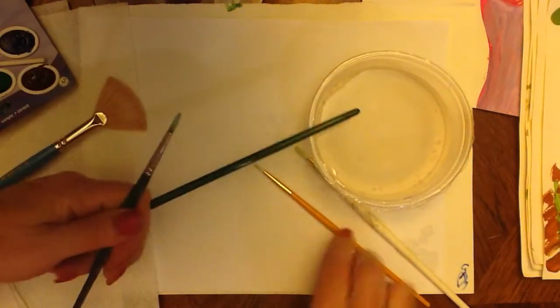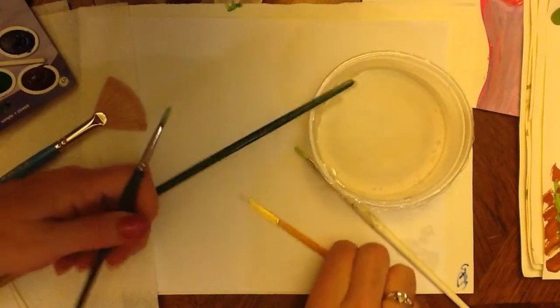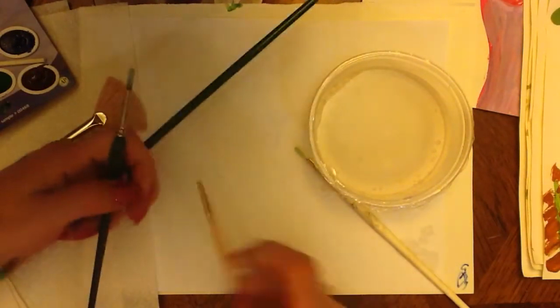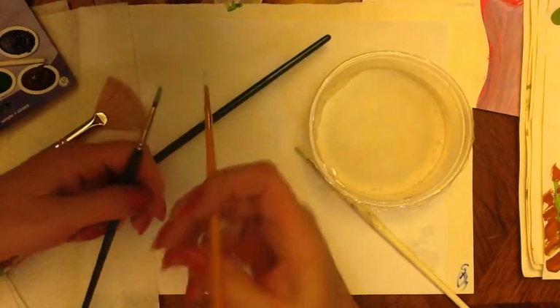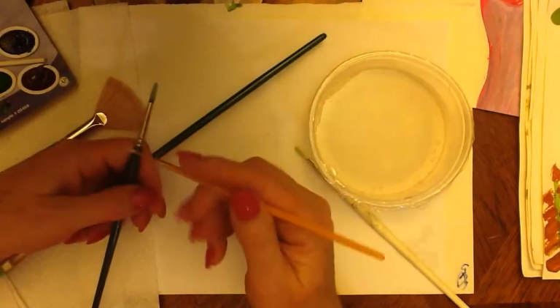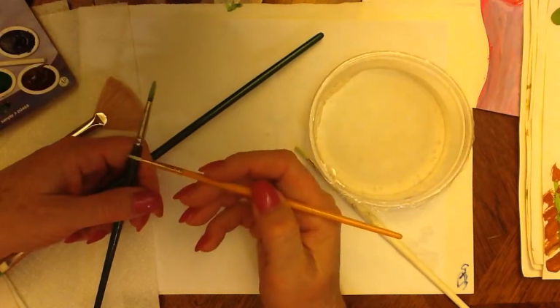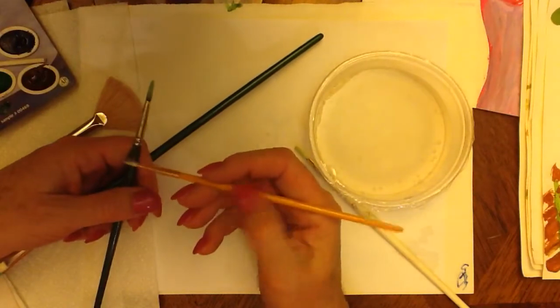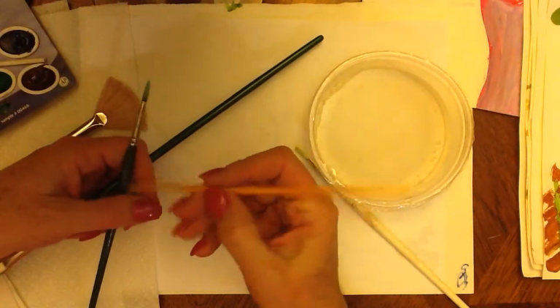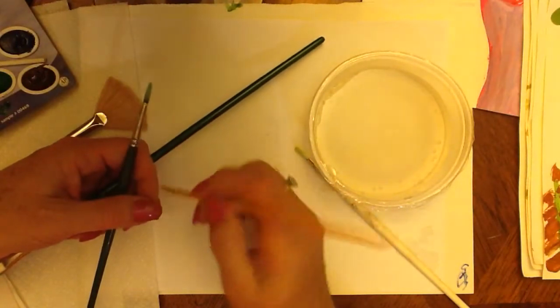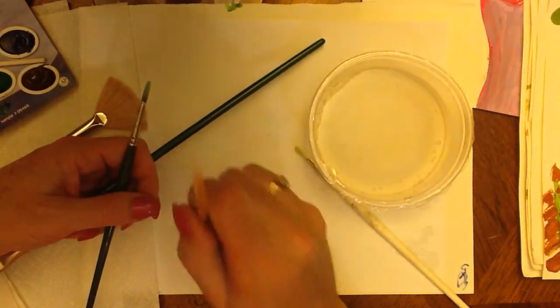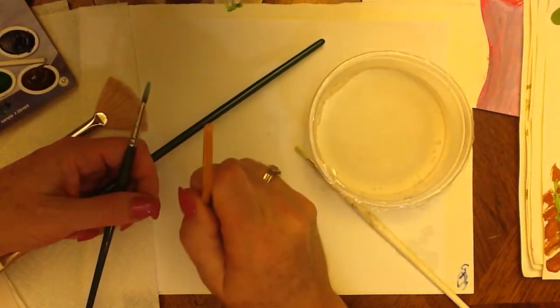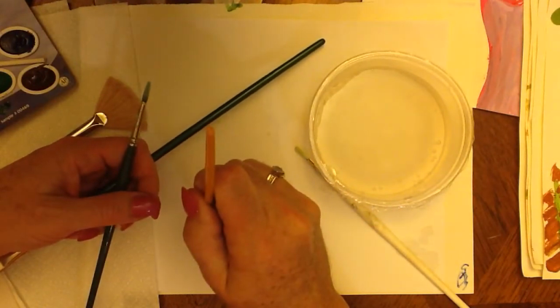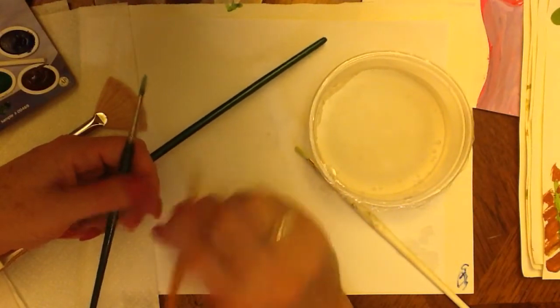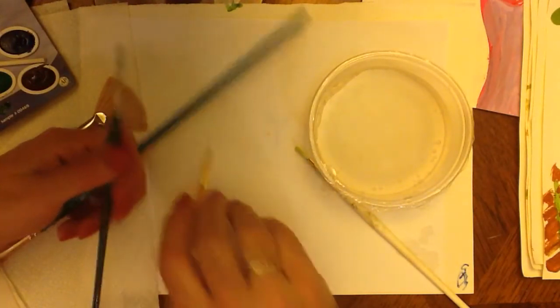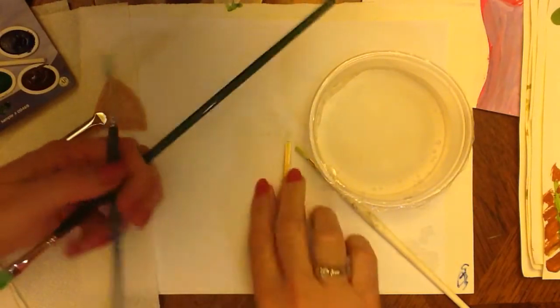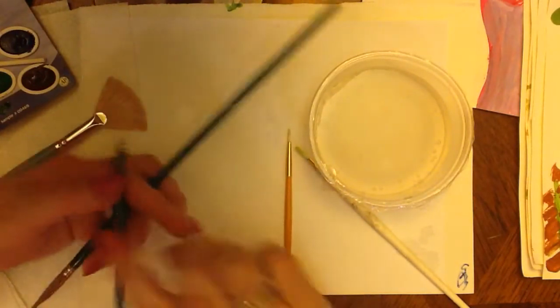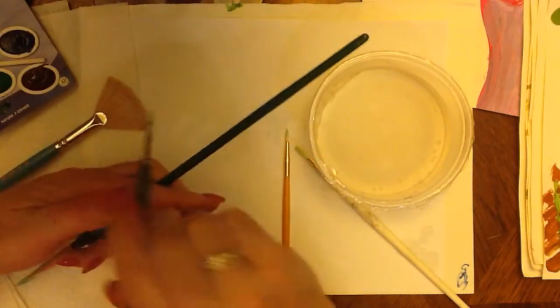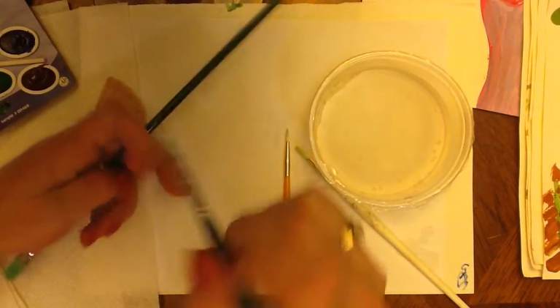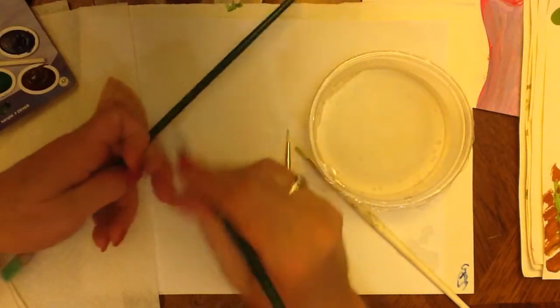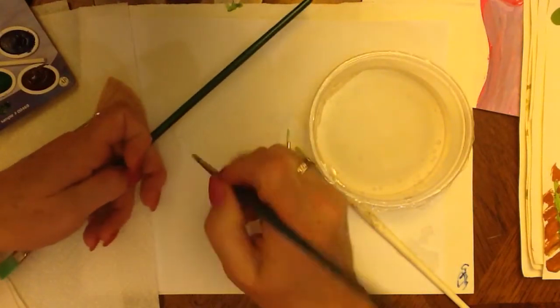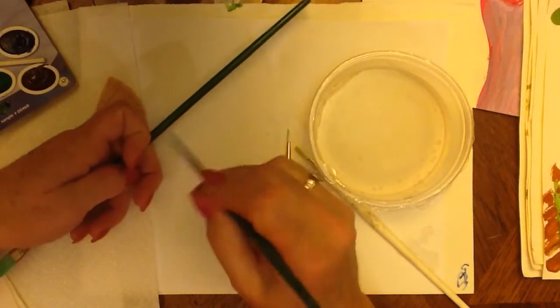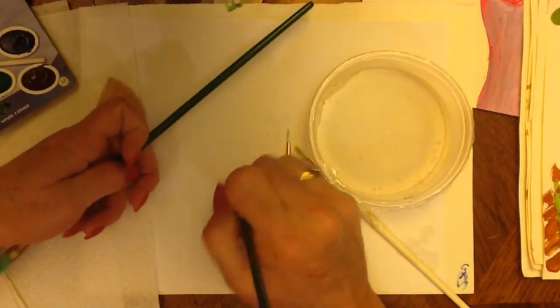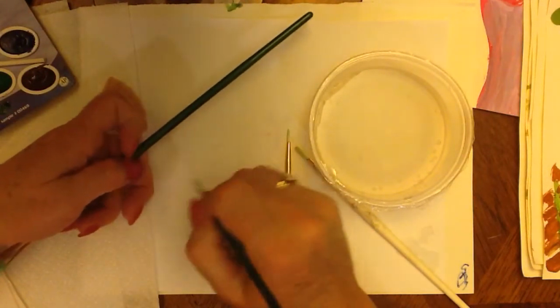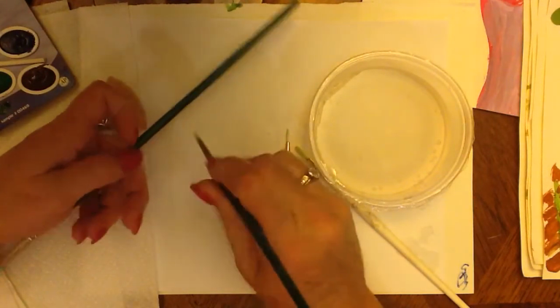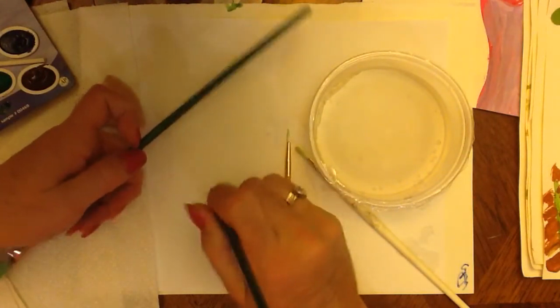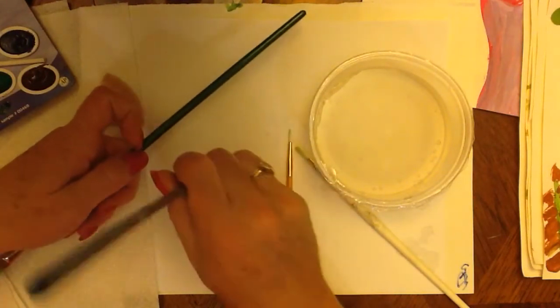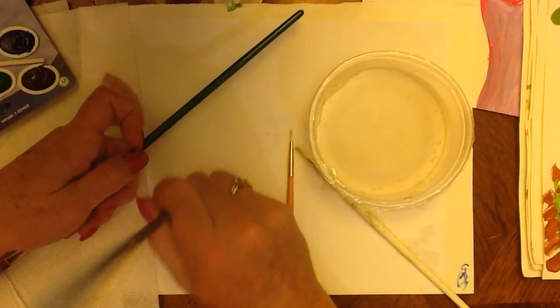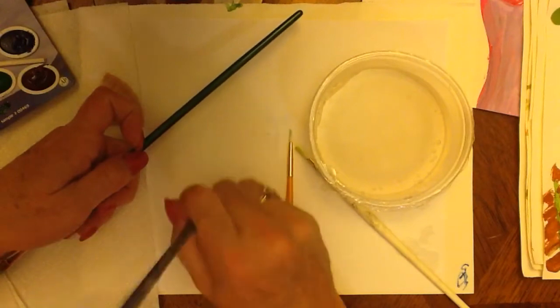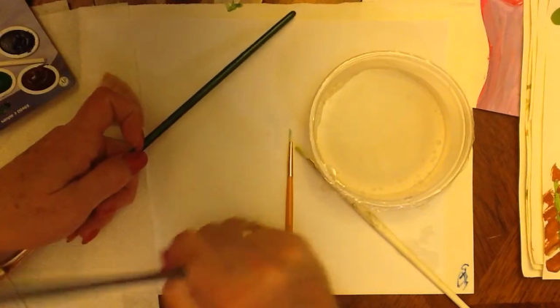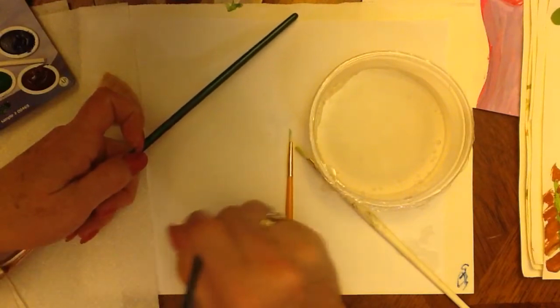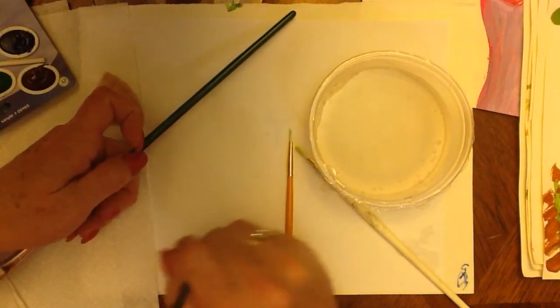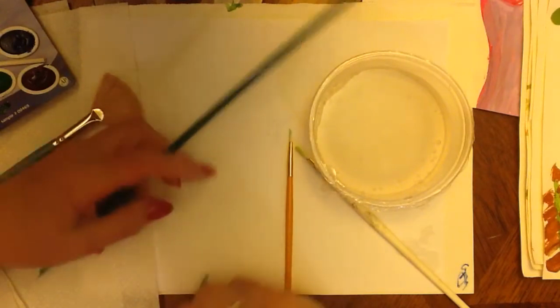Now some brushes are shorter, just like this round one — this is a shorter brush. When we use our brush, we hold it just like a pencil and then we go ahead and draw with it.